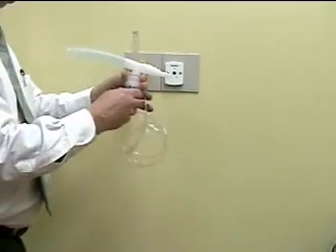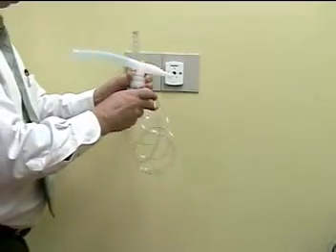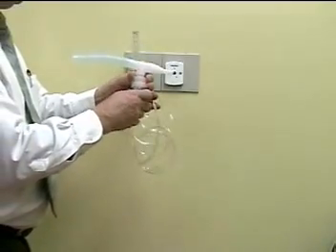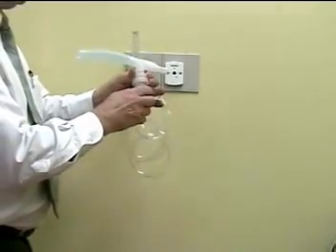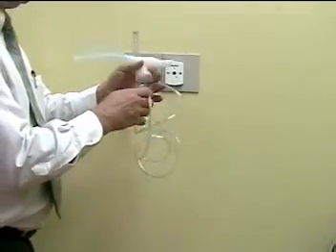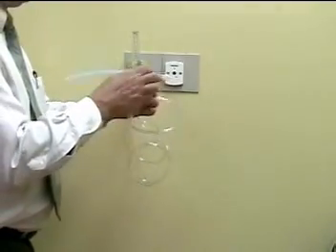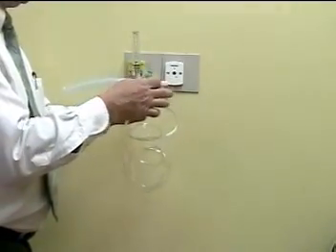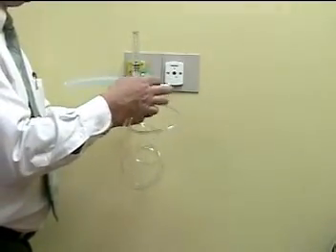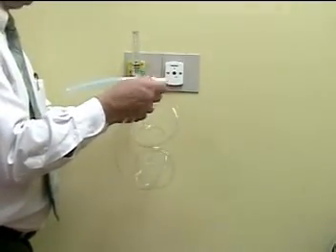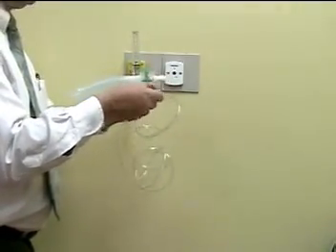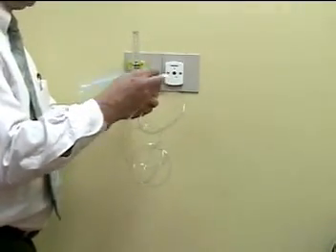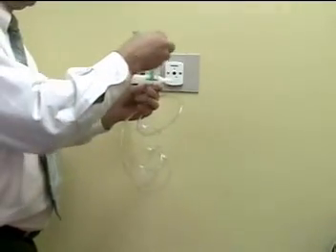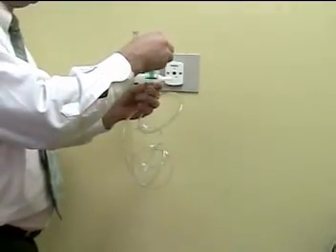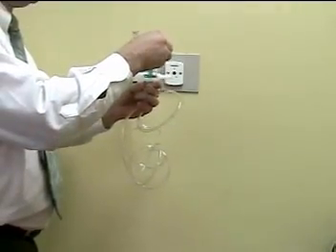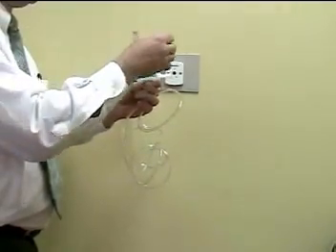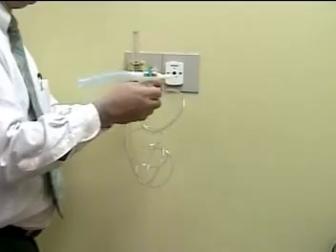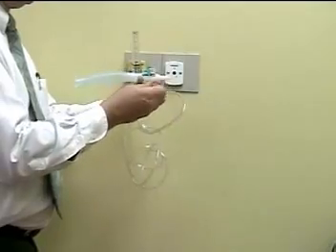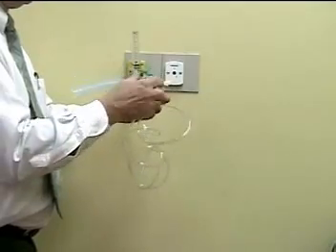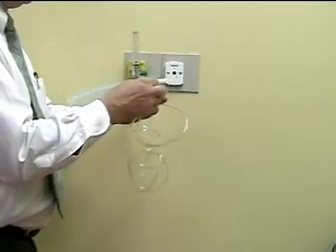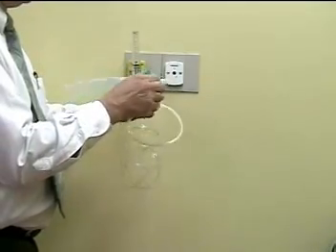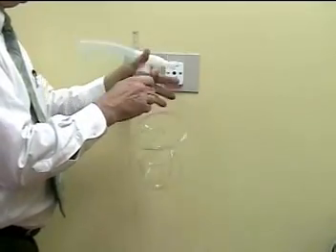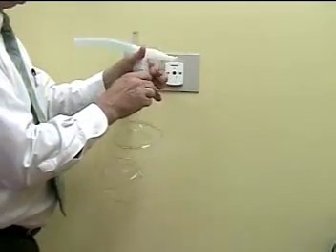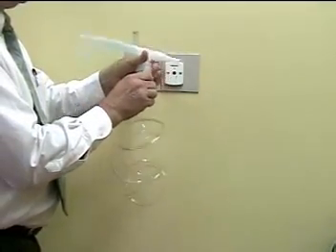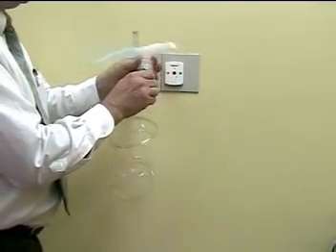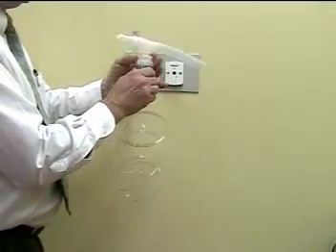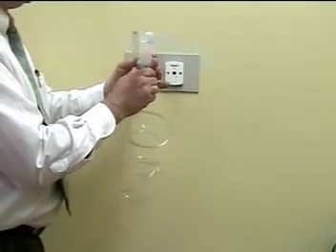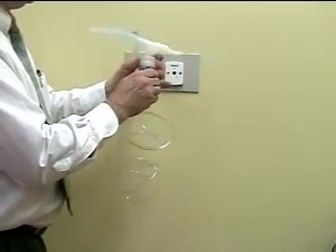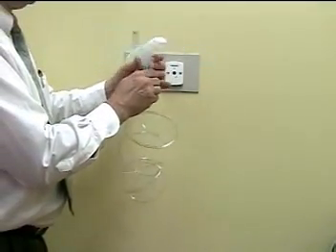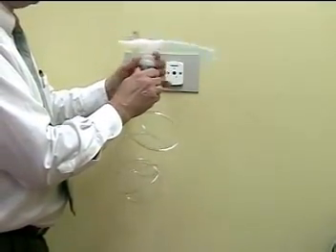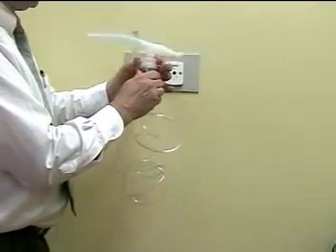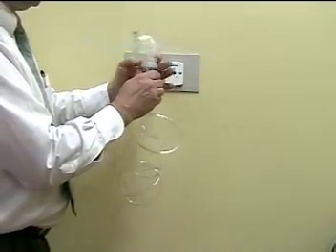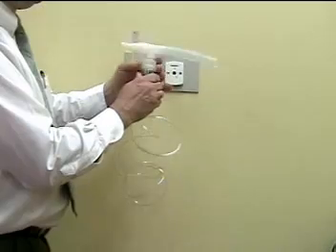Open up your nebulizer, add your medications, then connect the lid of the nebulizer back on.